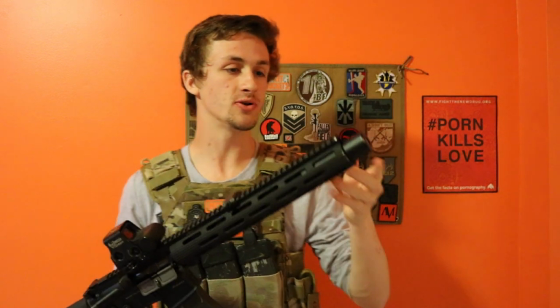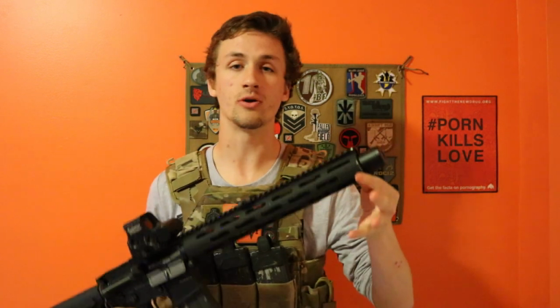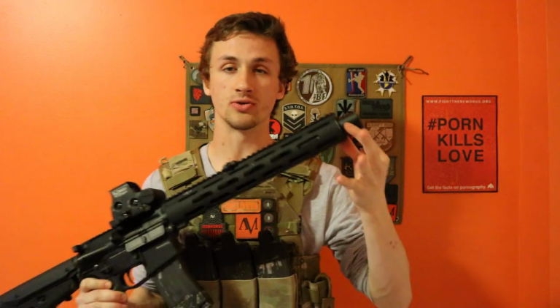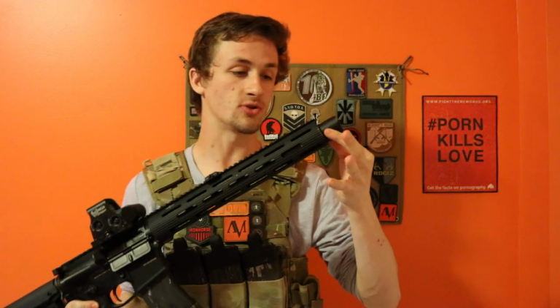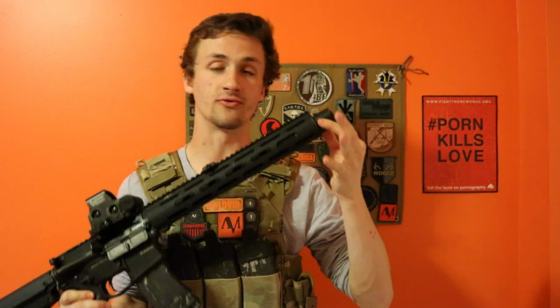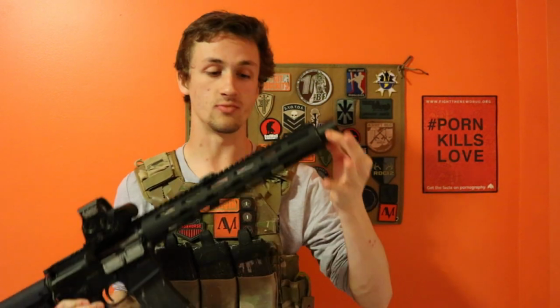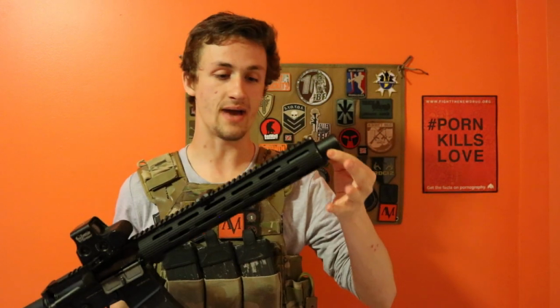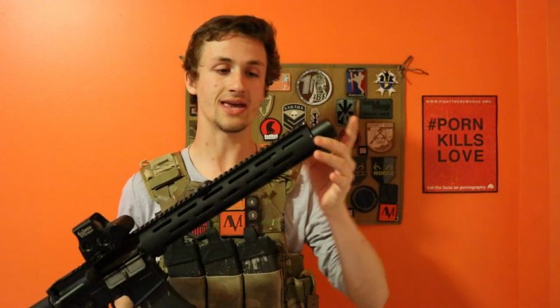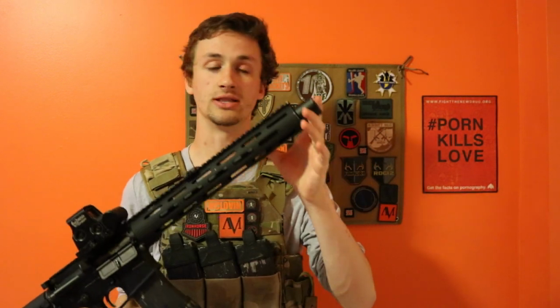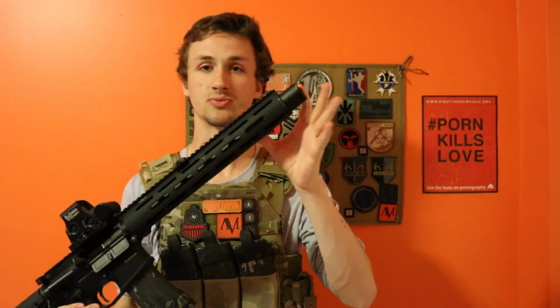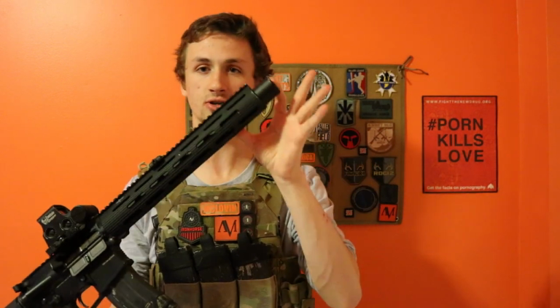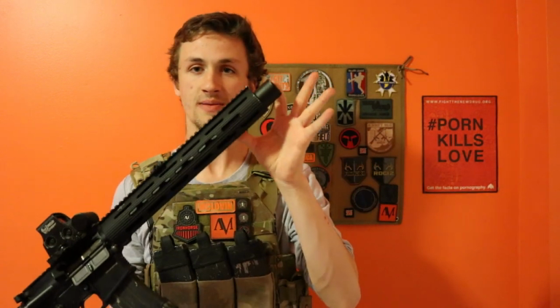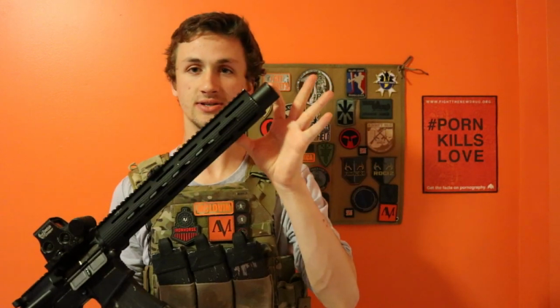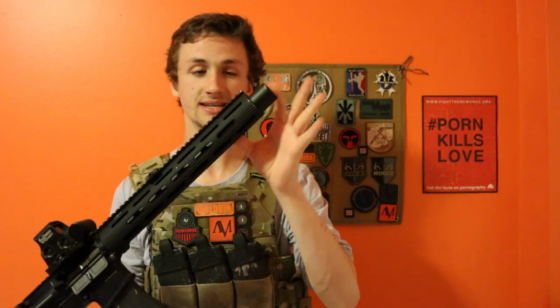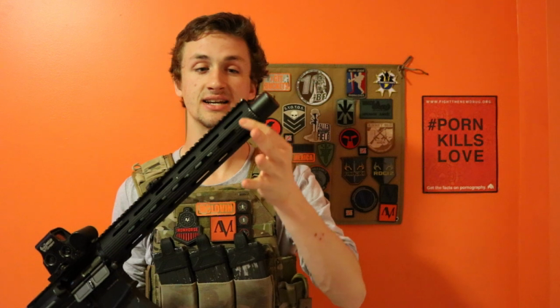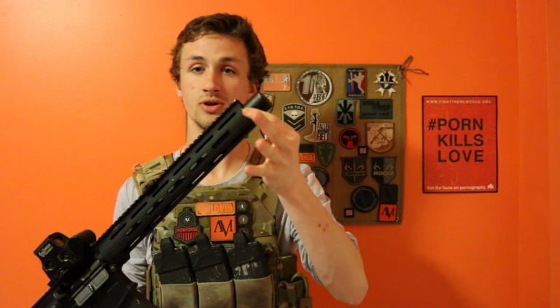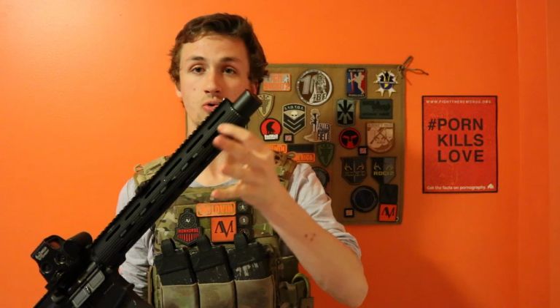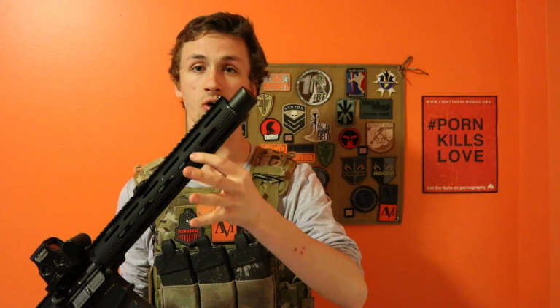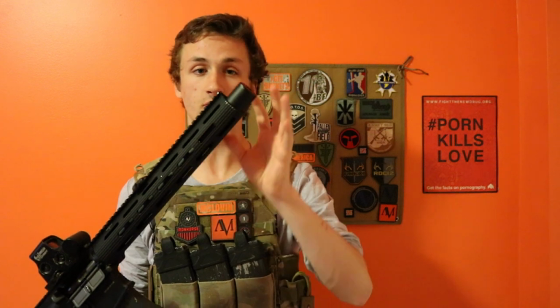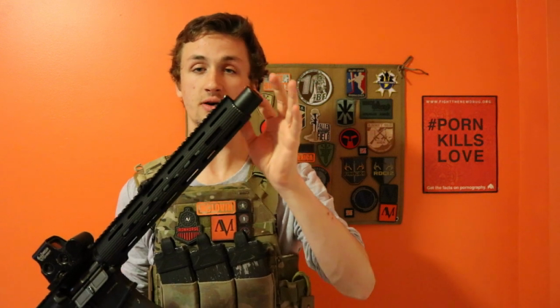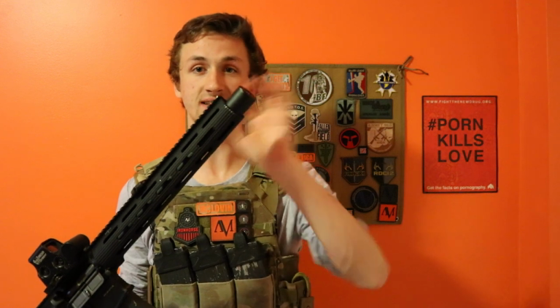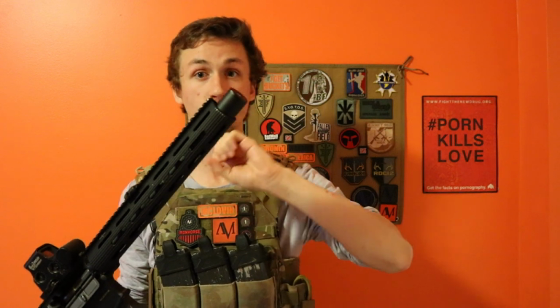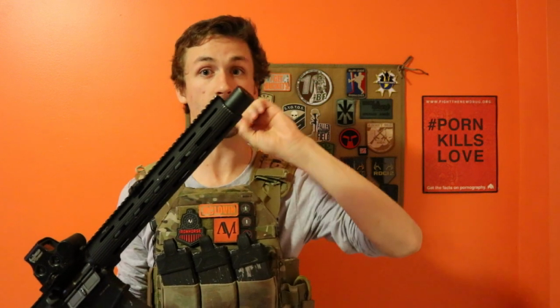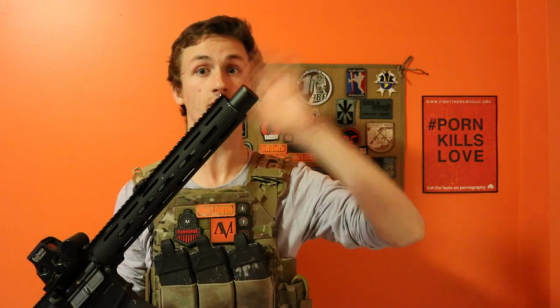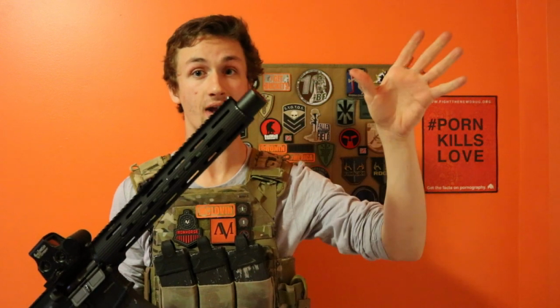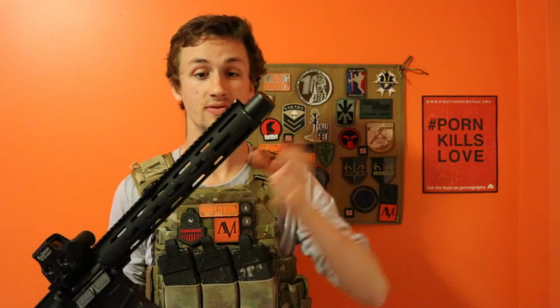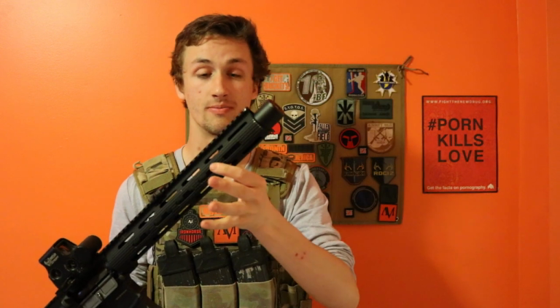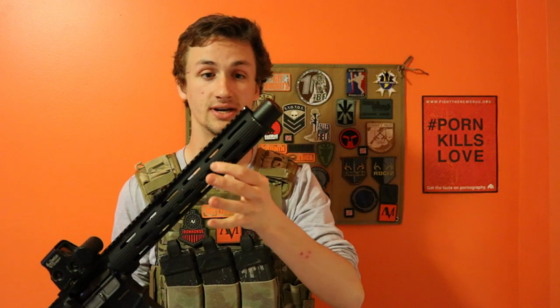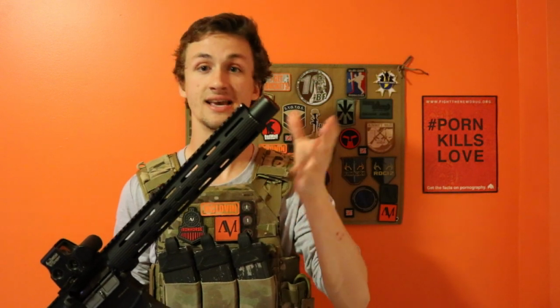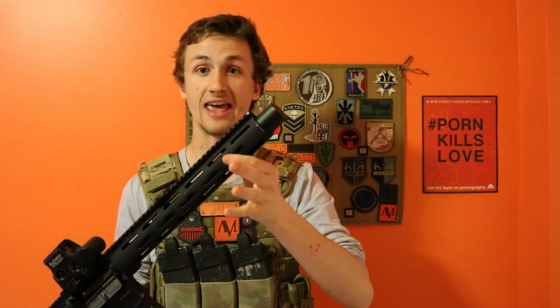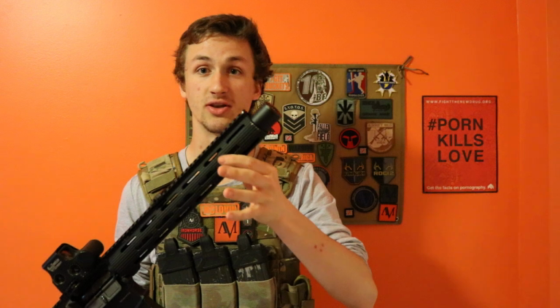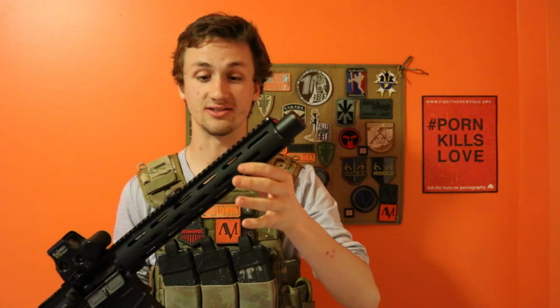Up here in the front we're going to start with the front and move back. We have a little suppressor, and it sits a little bit further out than the inner barrel does and the rail system.